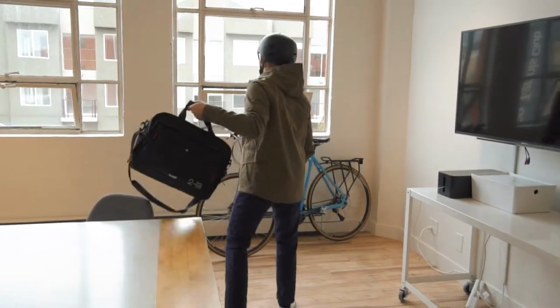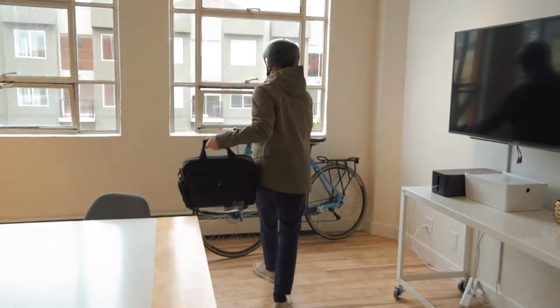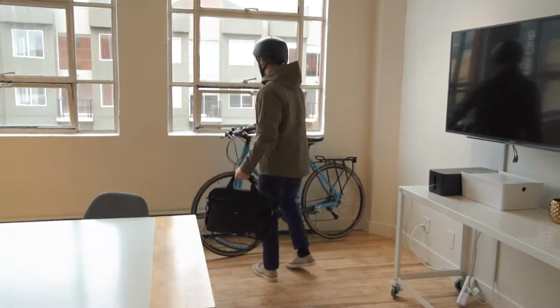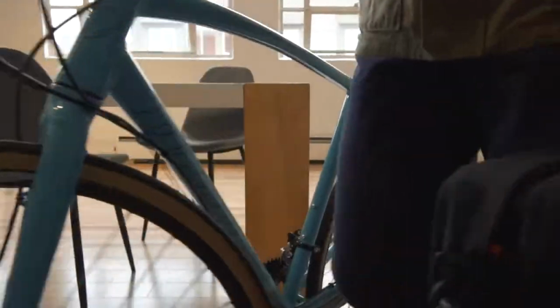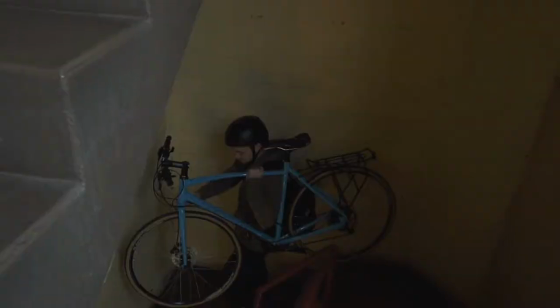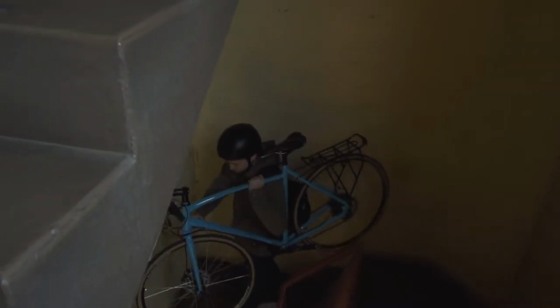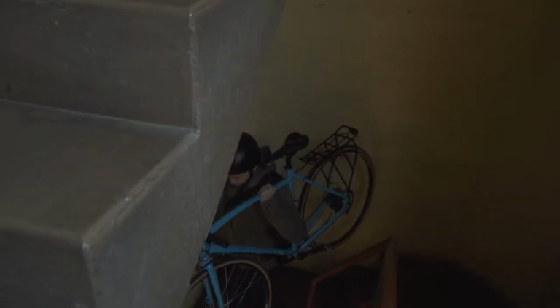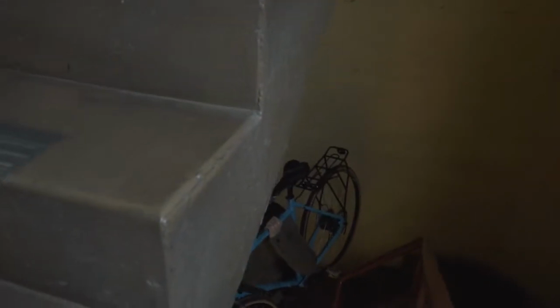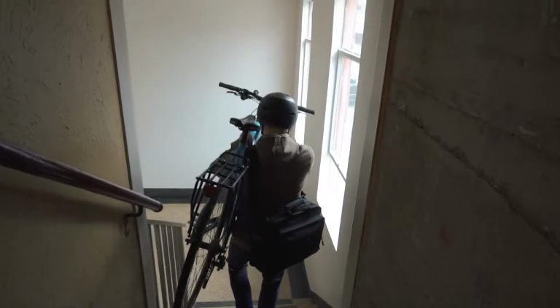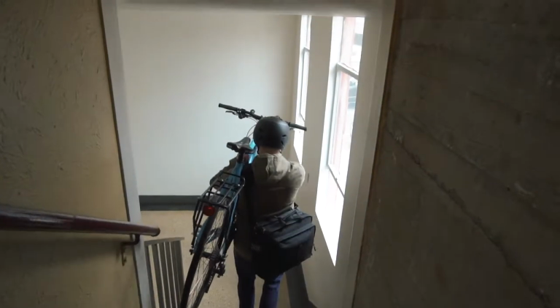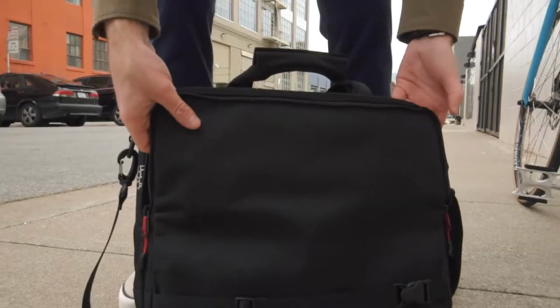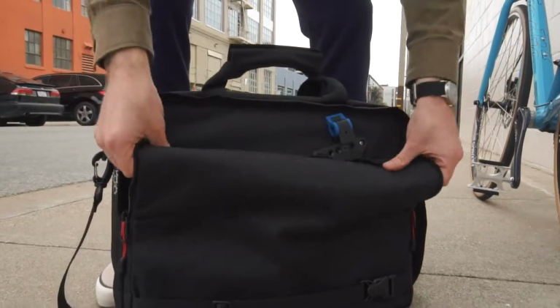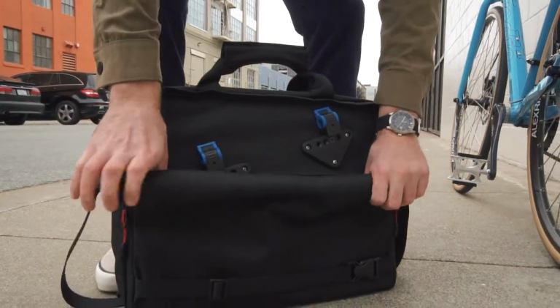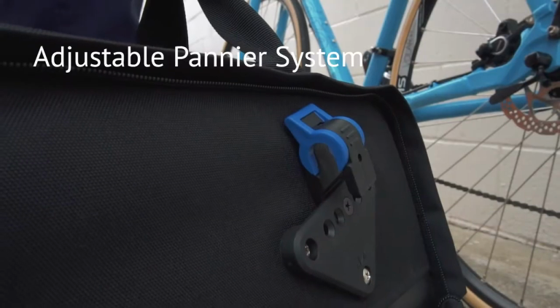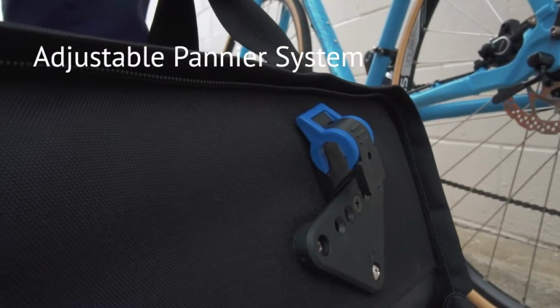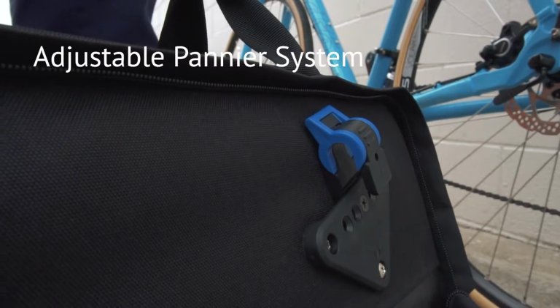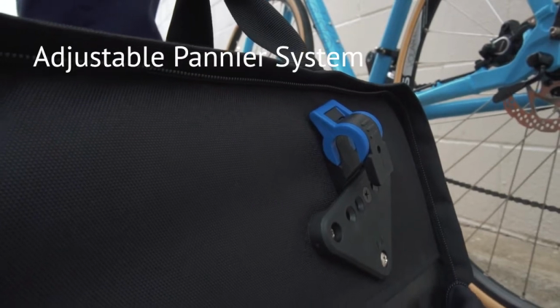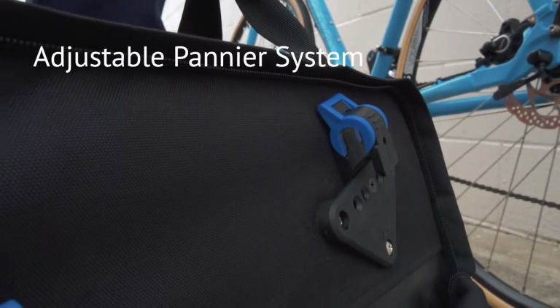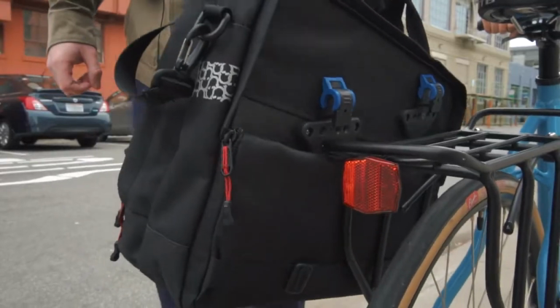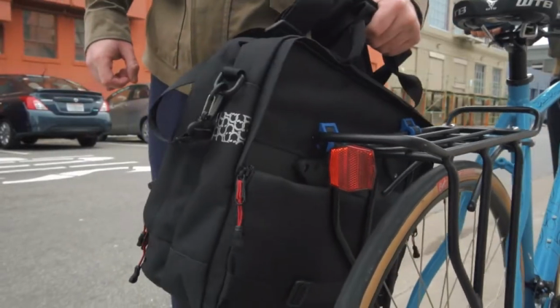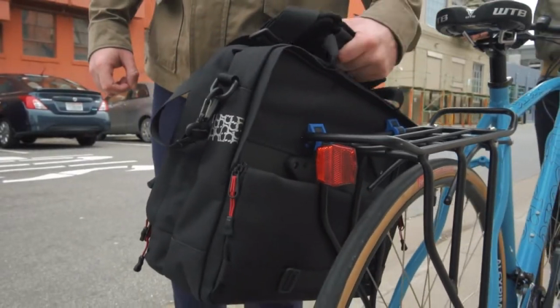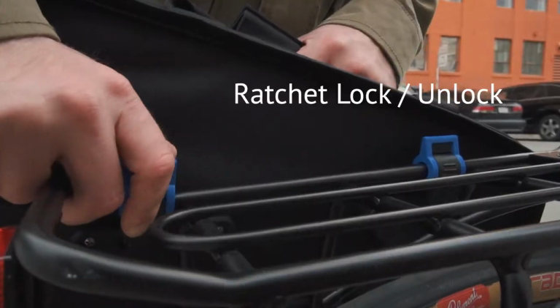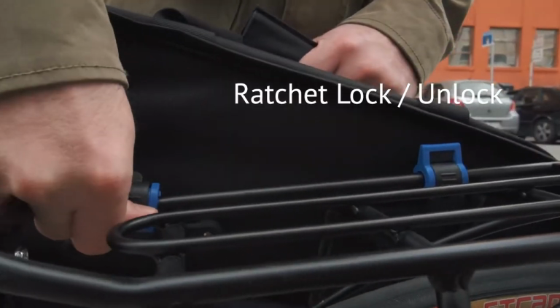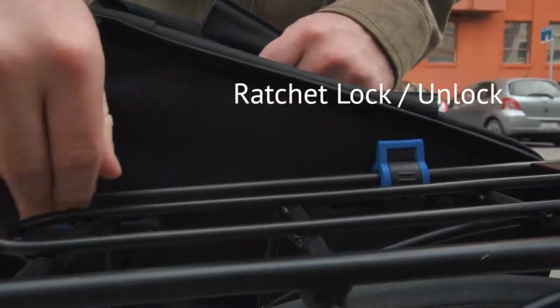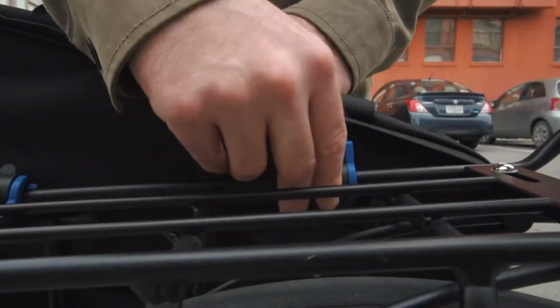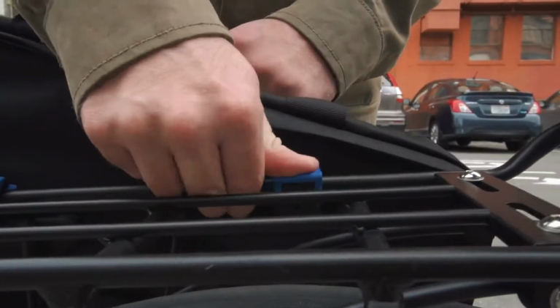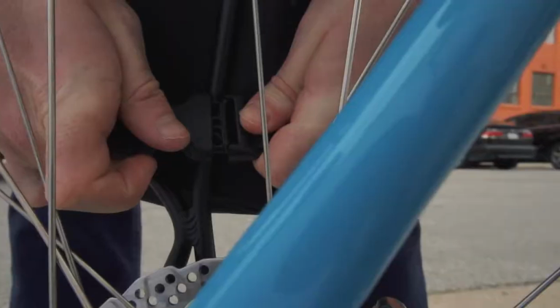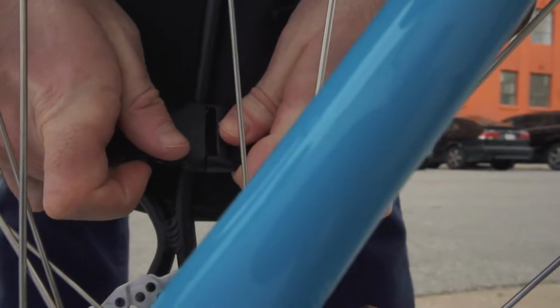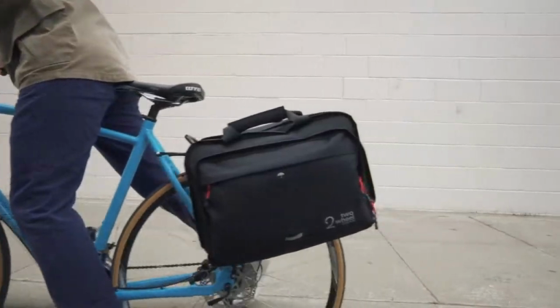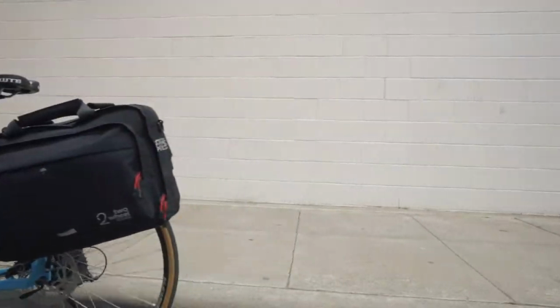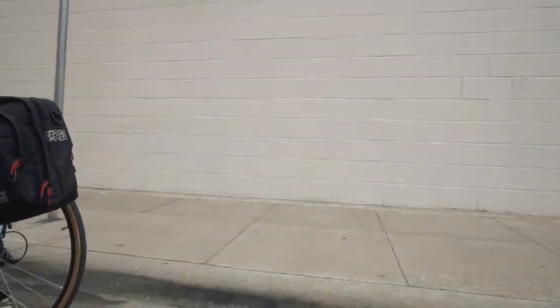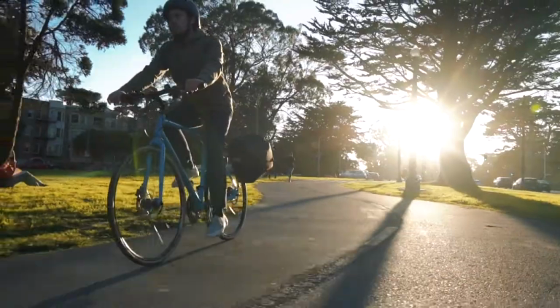Finally, there is a rain cover and wet gear pocket for anything that gets dirty or quickly needs to be stowed away. The universal mounting system will fit on any bike rack, angling away from the pedals to provide maximum heel clearance even for large foot sizes.